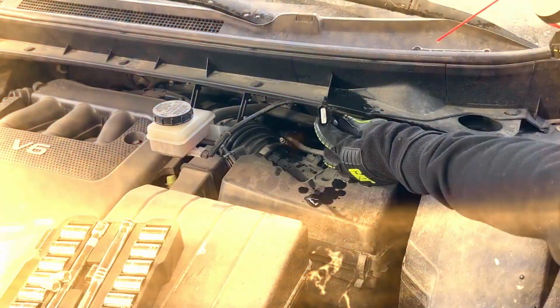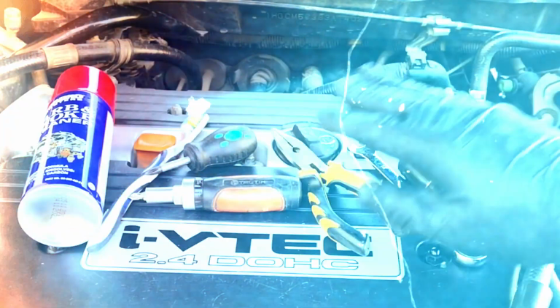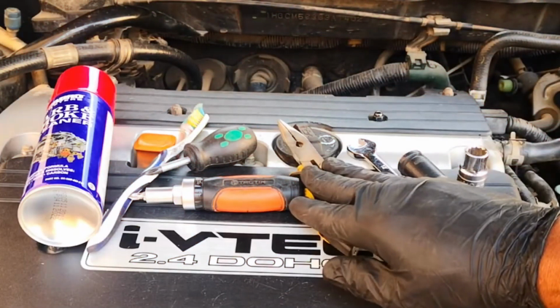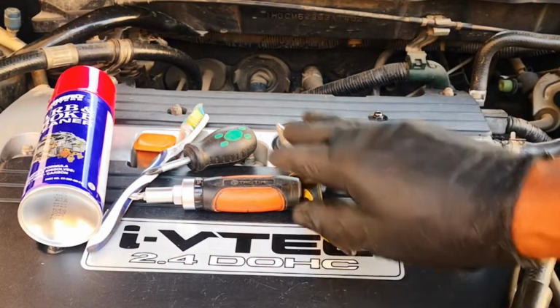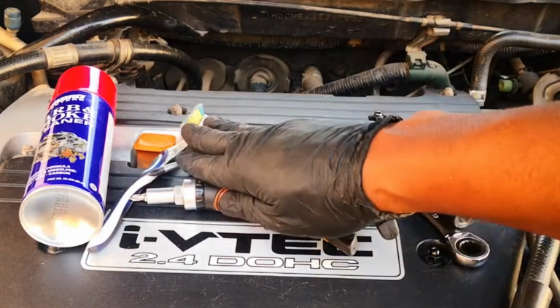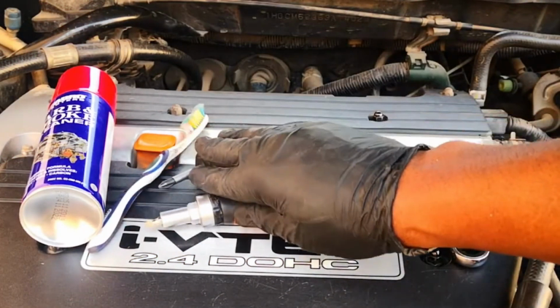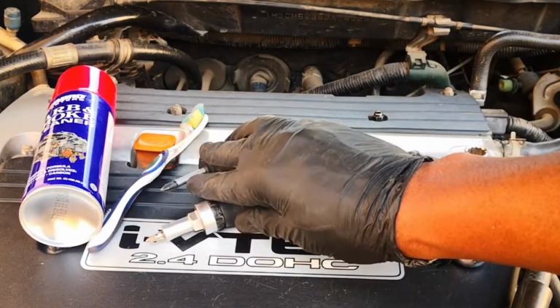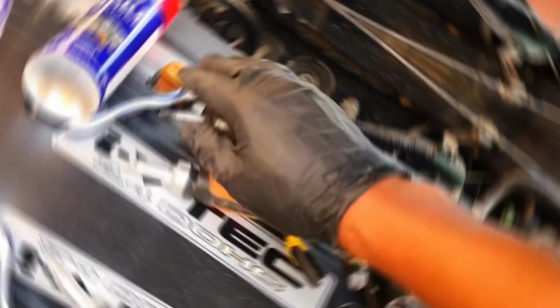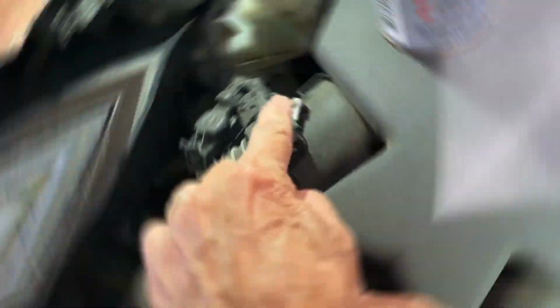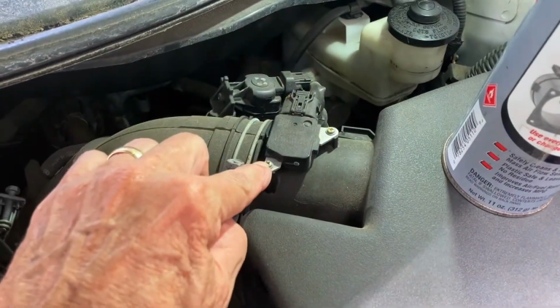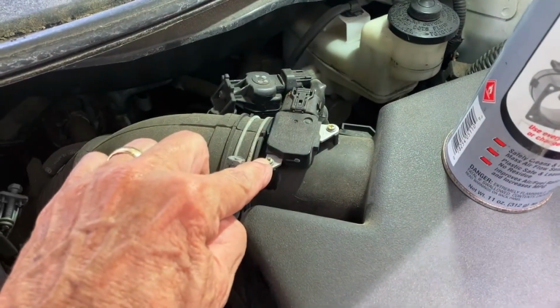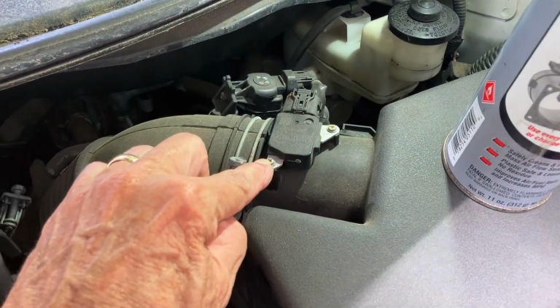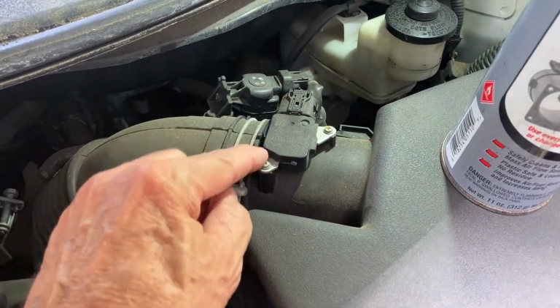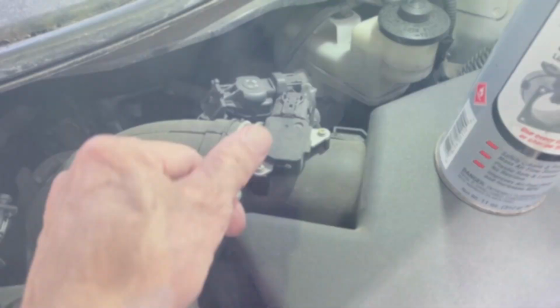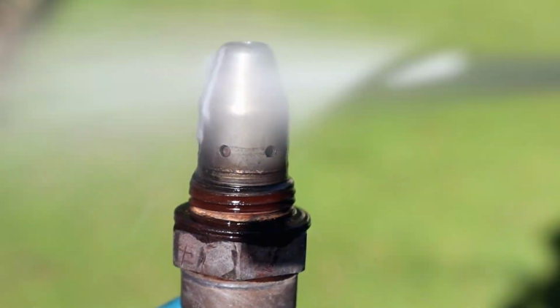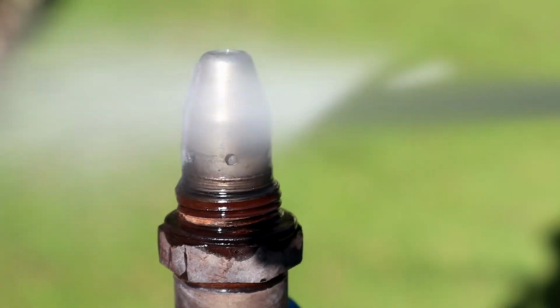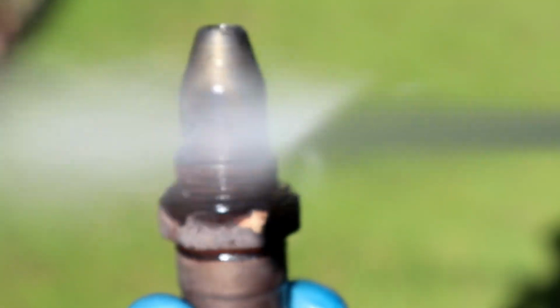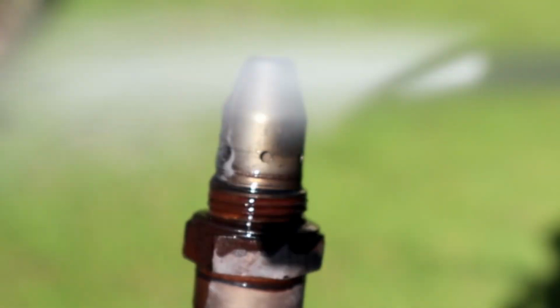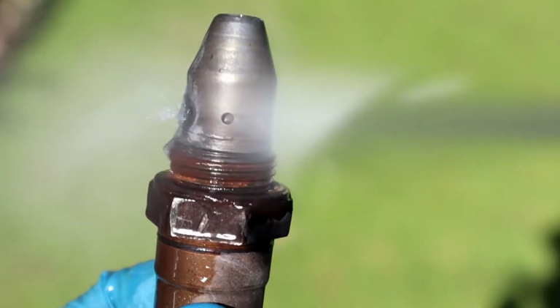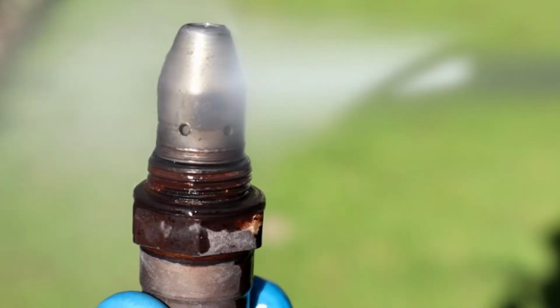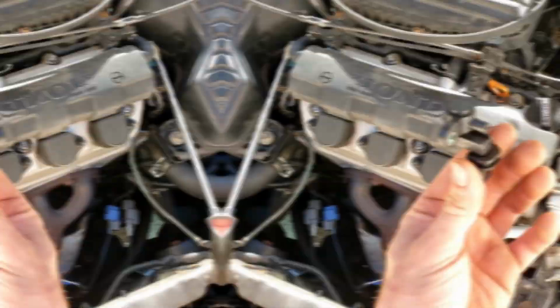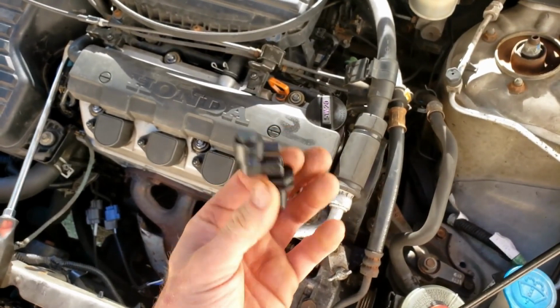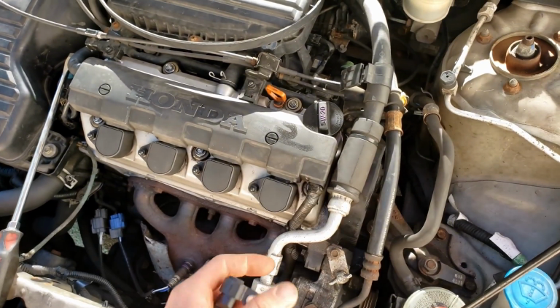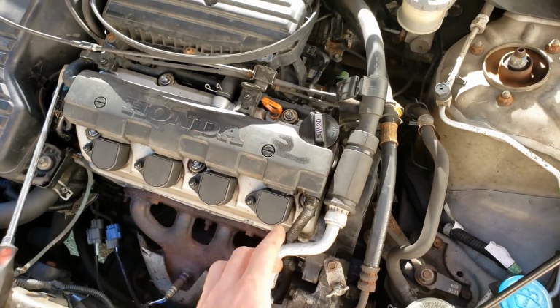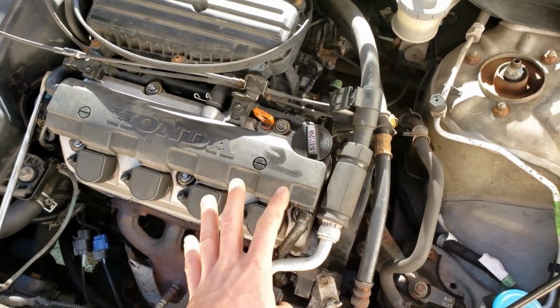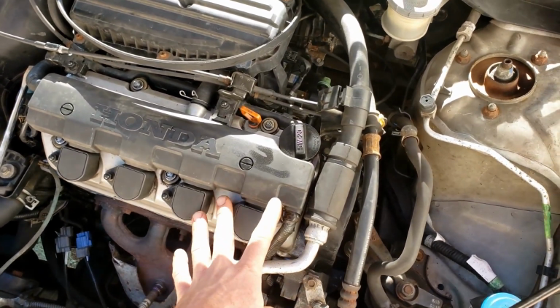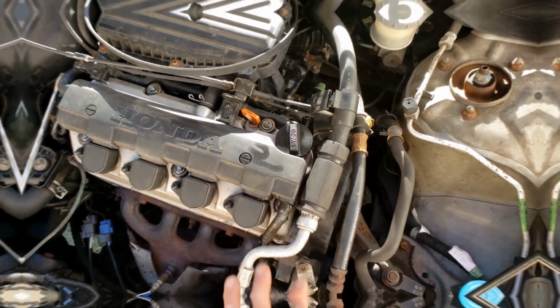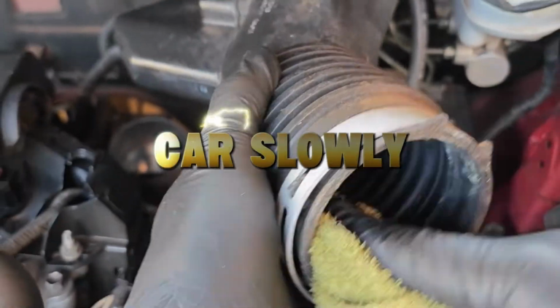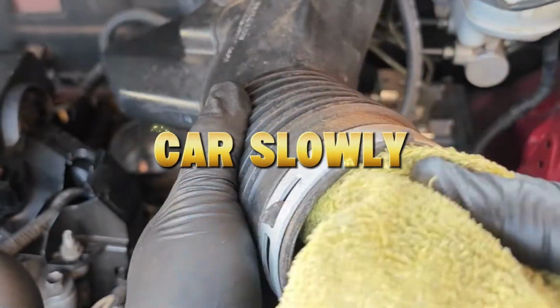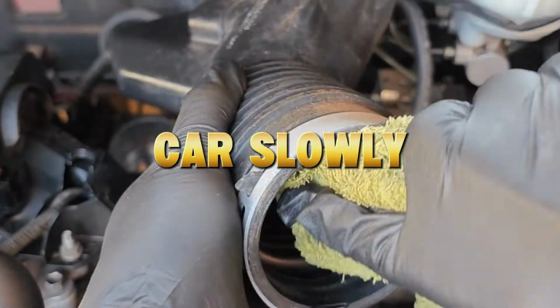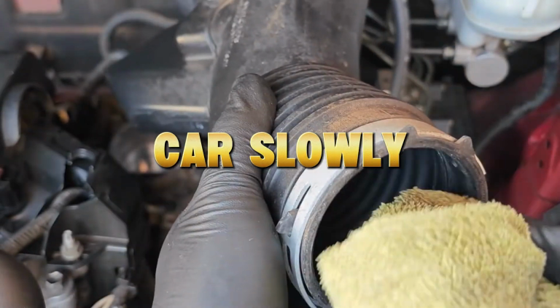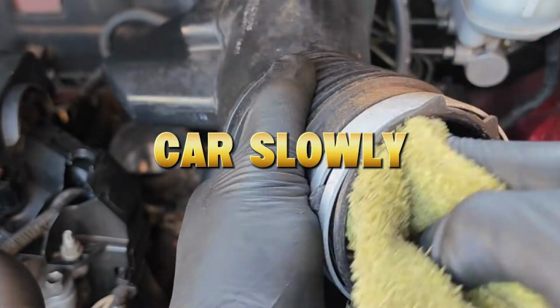Here's what most mechanics won't tell you. A few tiny sensors, smaller than your thumb, control everything your engine does — how it breathes, burns fuel, and manages air-fuel balance. And when they get dirty, your car slowly forgets how to run like new.